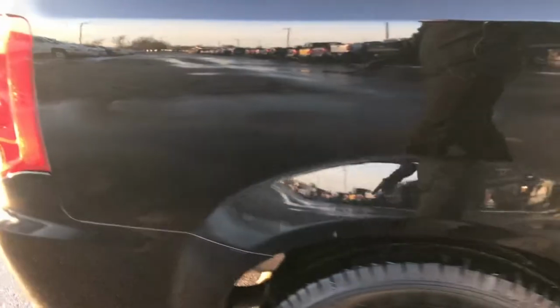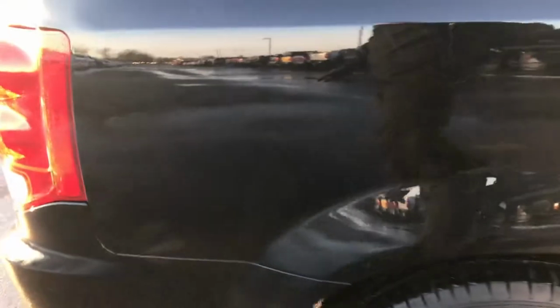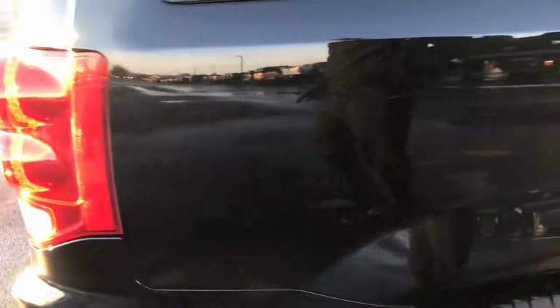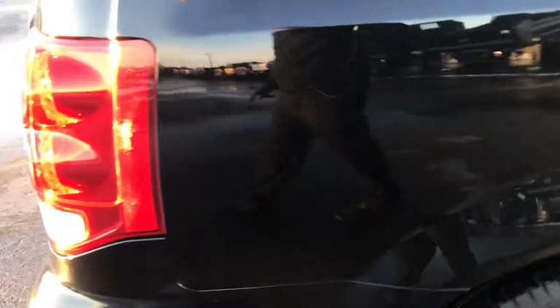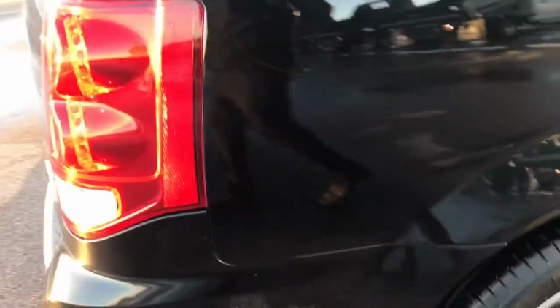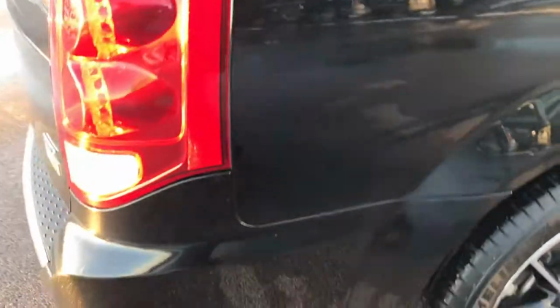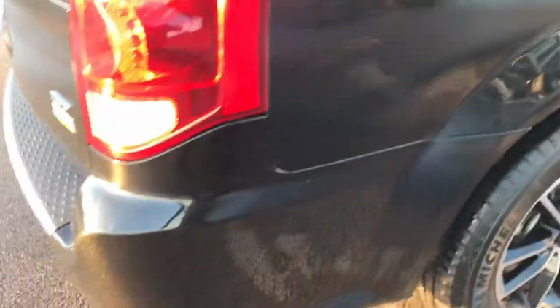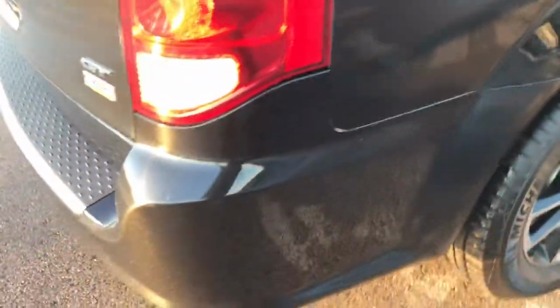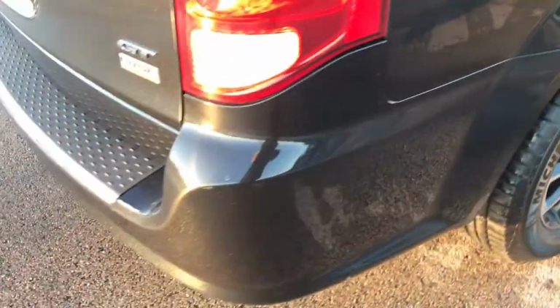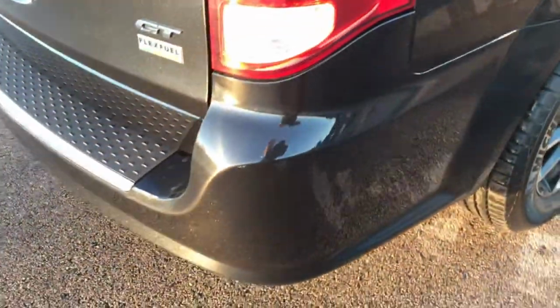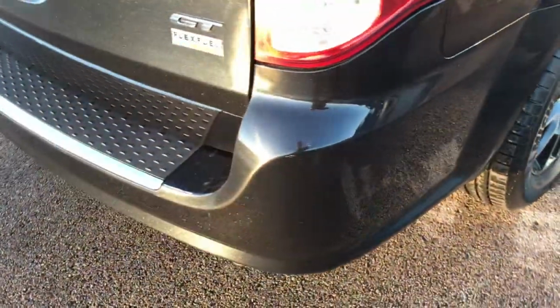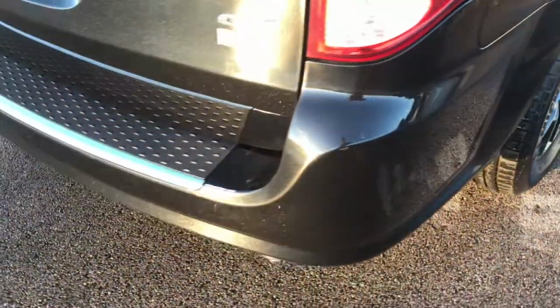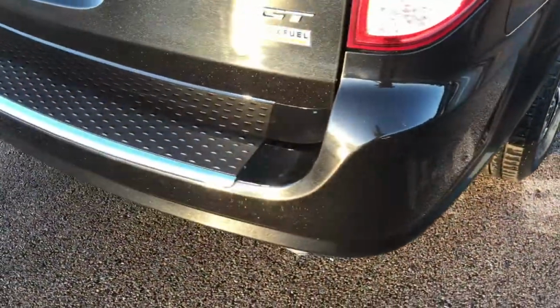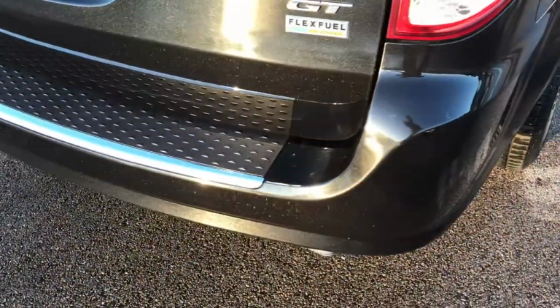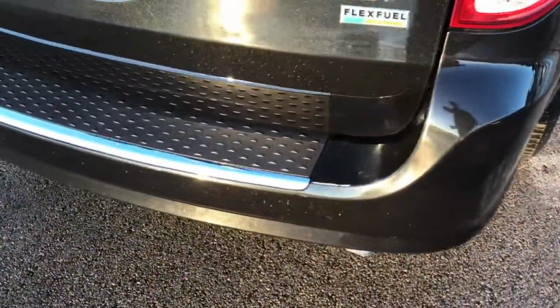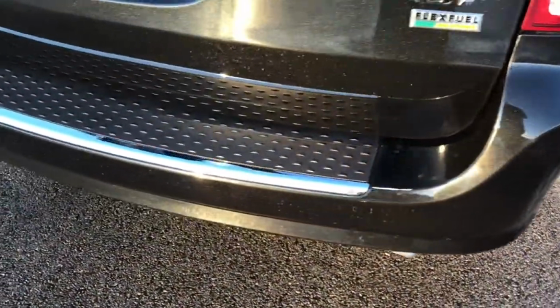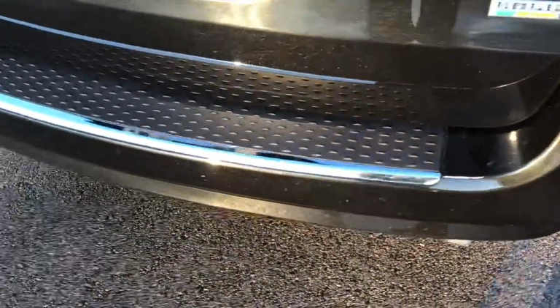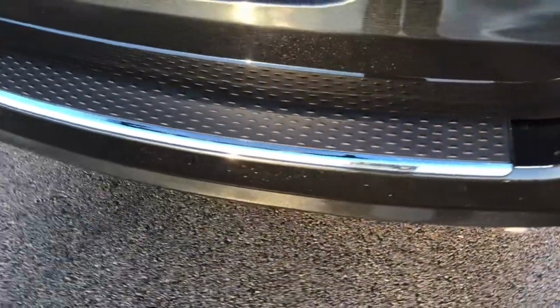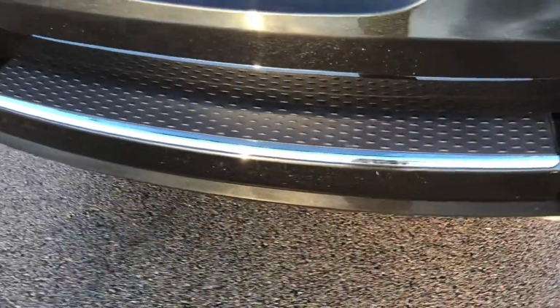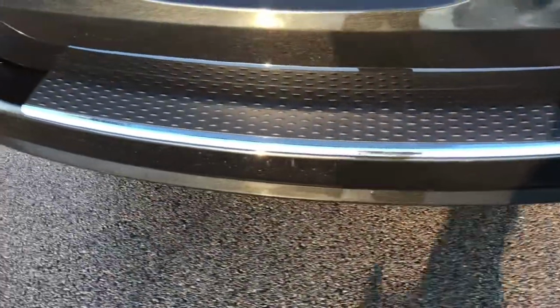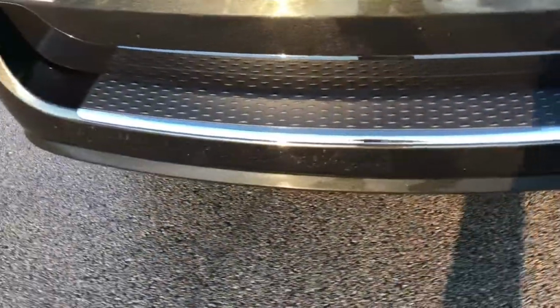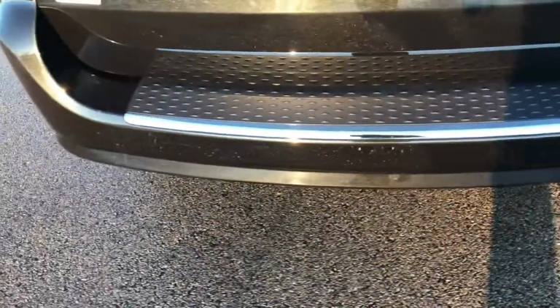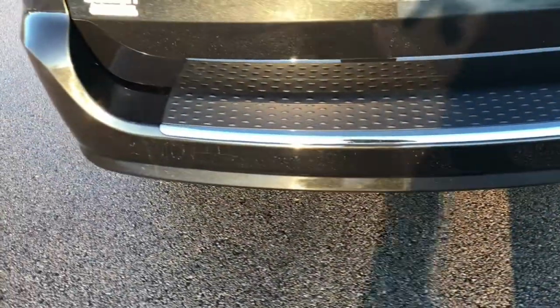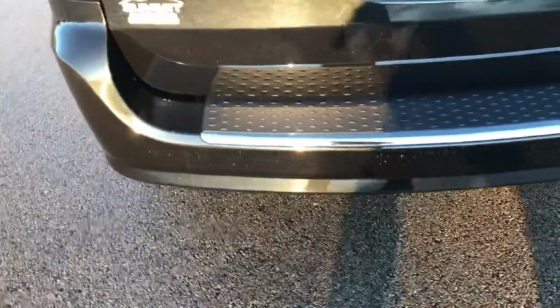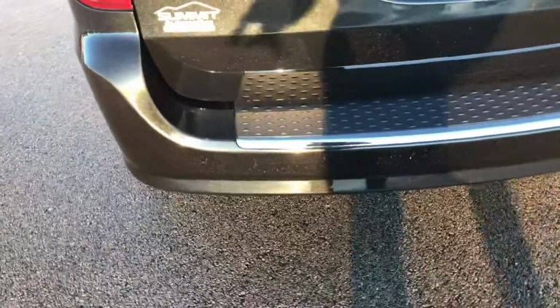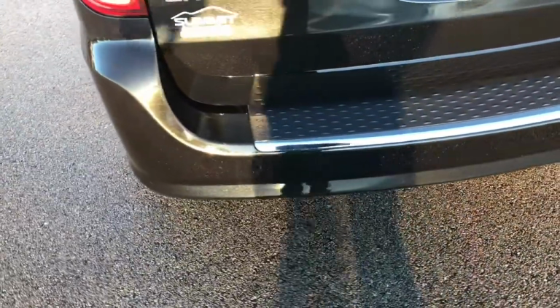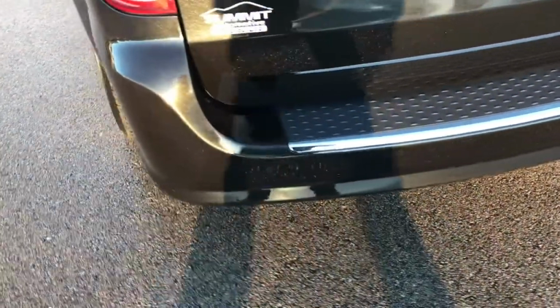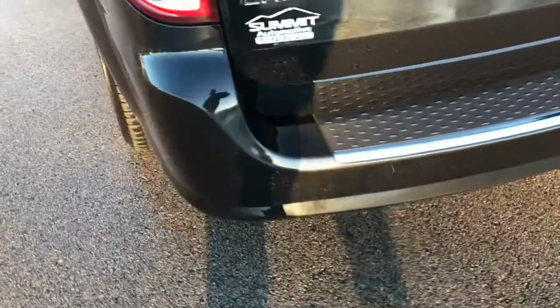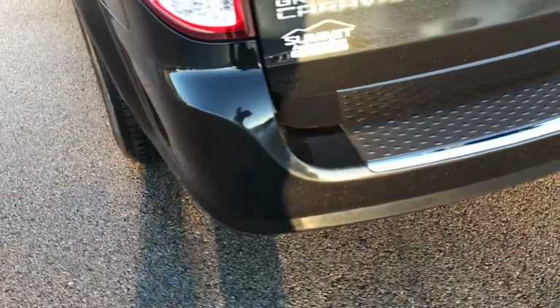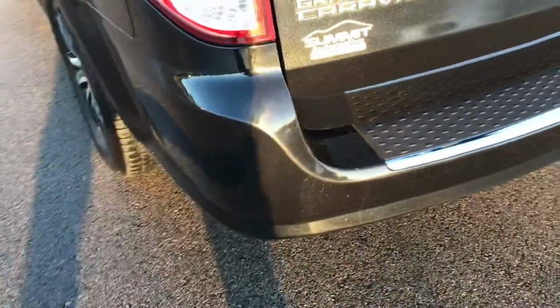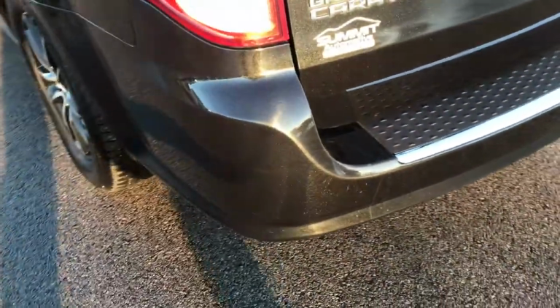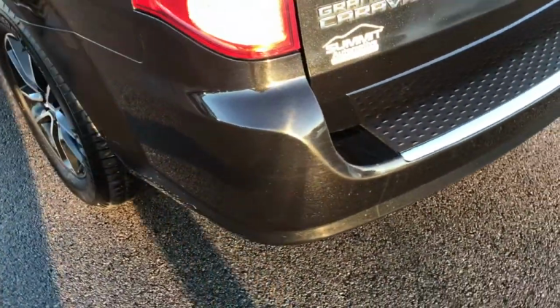As we head around to the back of the van, you can see just how clean that rear bumper is — no major dents, dings, scuffs, or cracks in it.